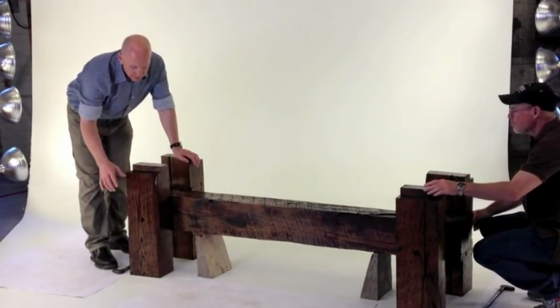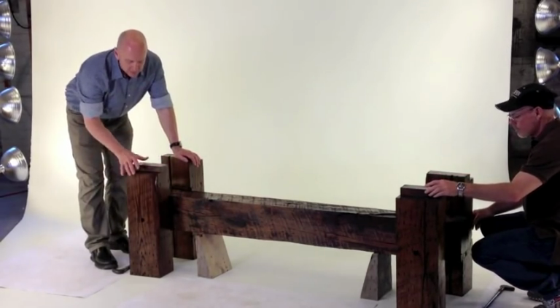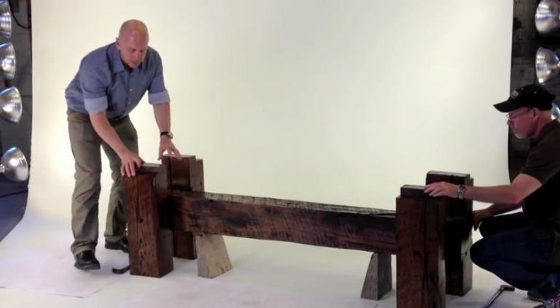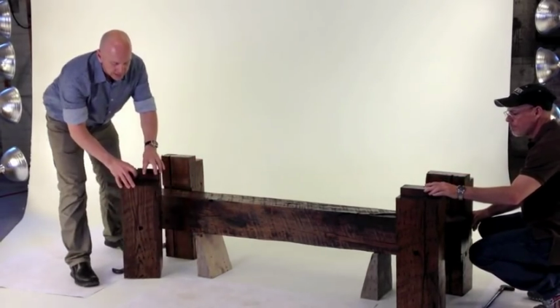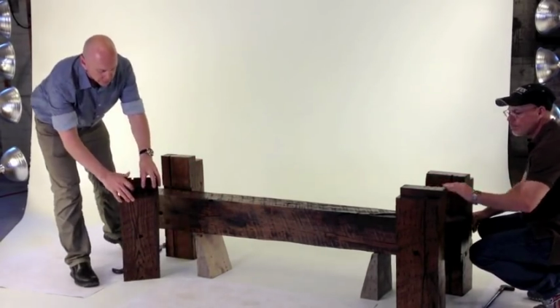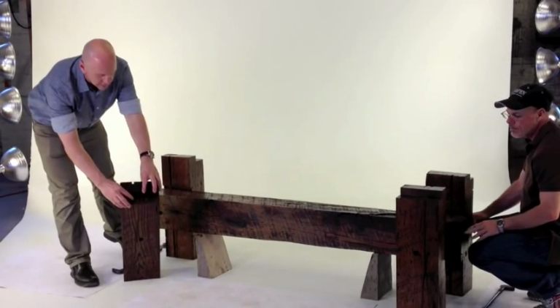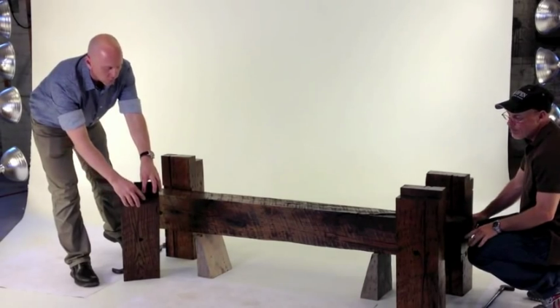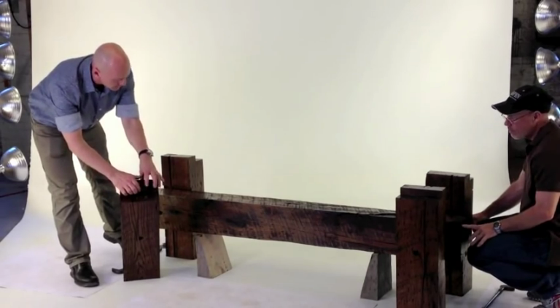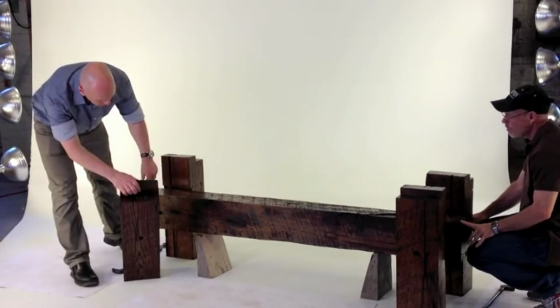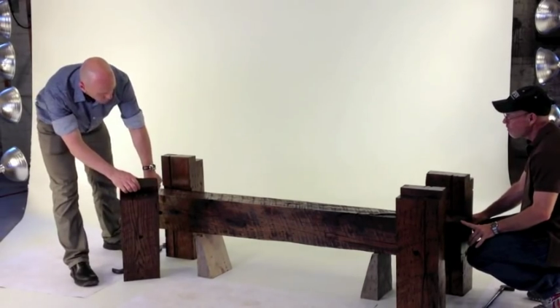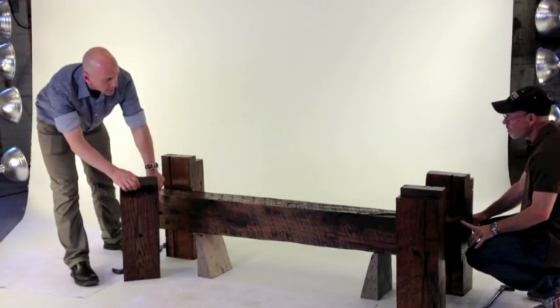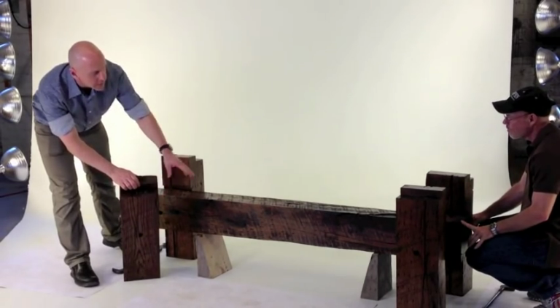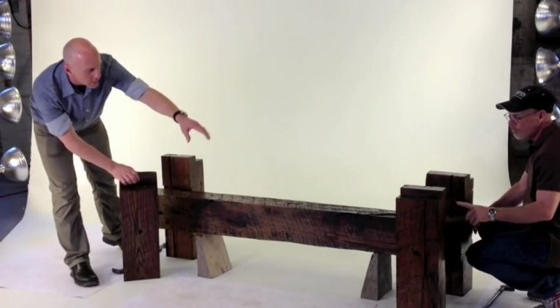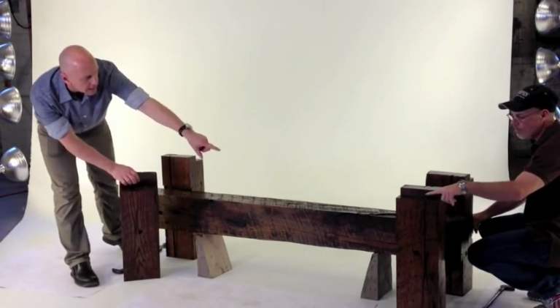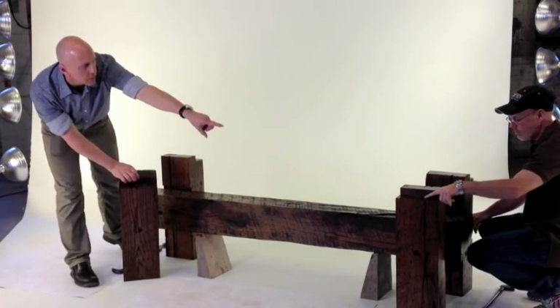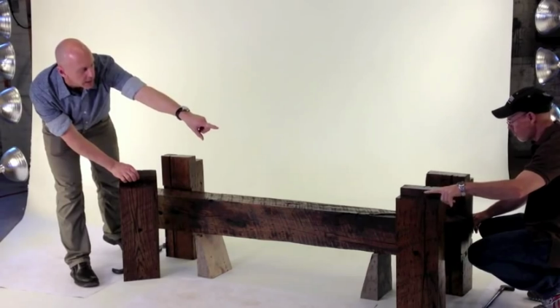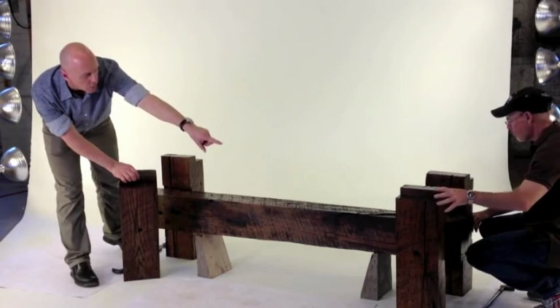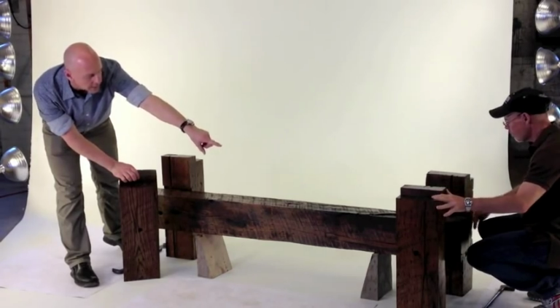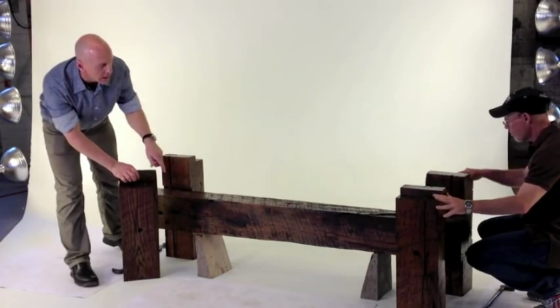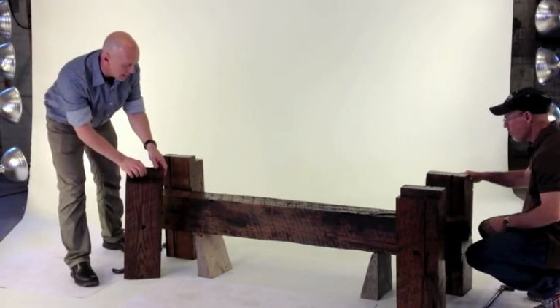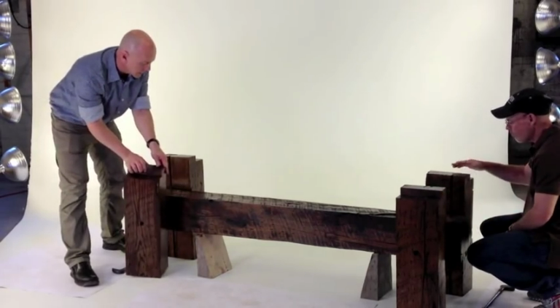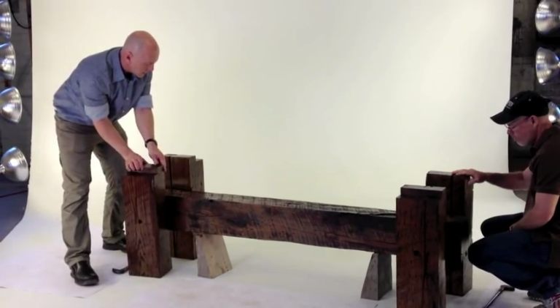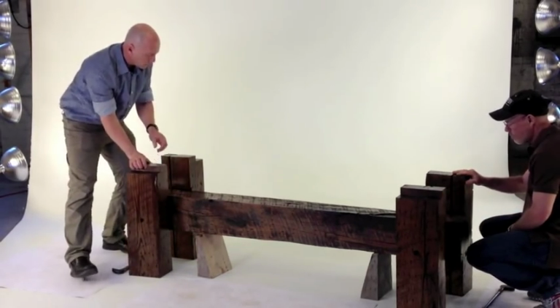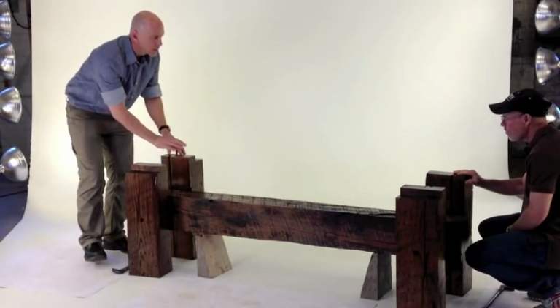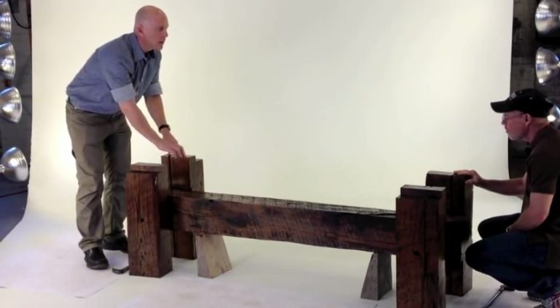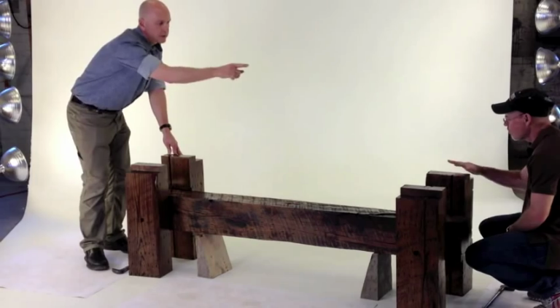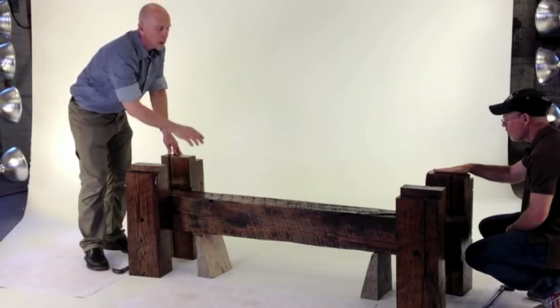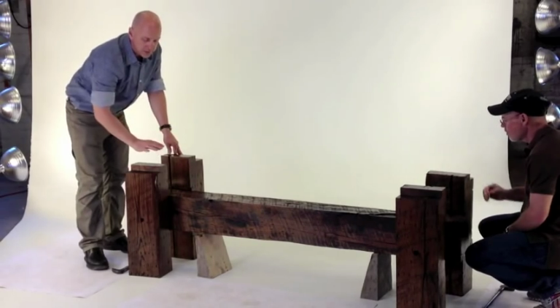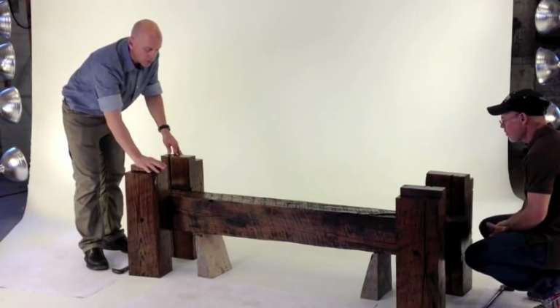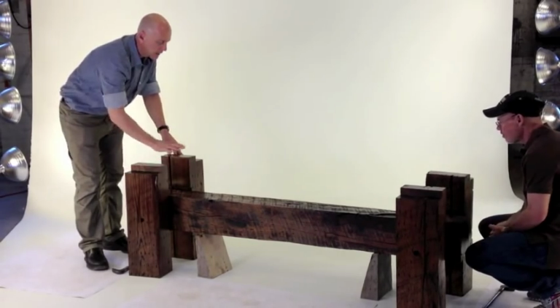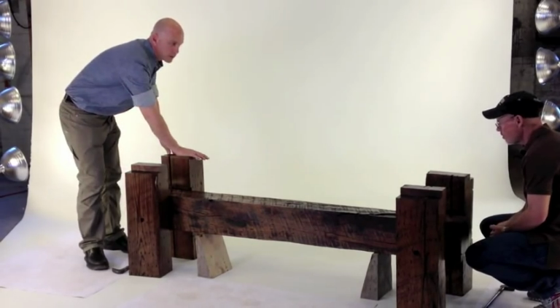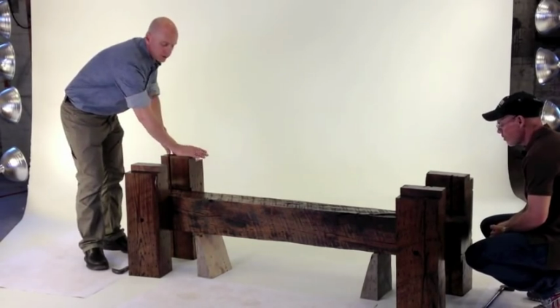Everything is labeled. On the top you'll see that this is labeled 1X, this is 1X. This is the one side, so over here we have 1Y, it's also labeled on that end. This is the 2X and the 2Y. So this is your one side, and this is your two side.